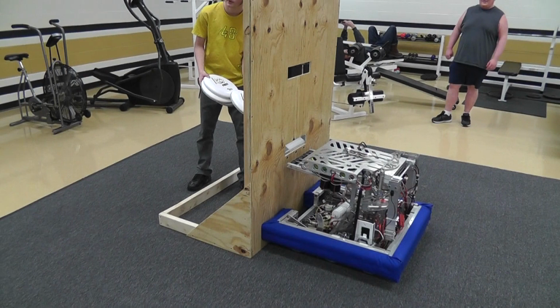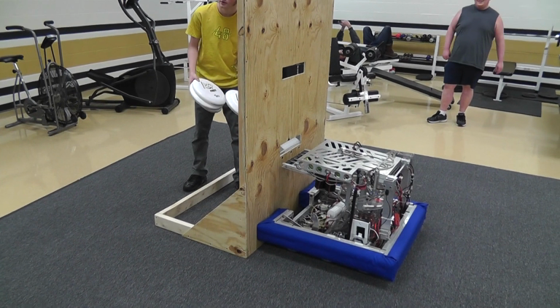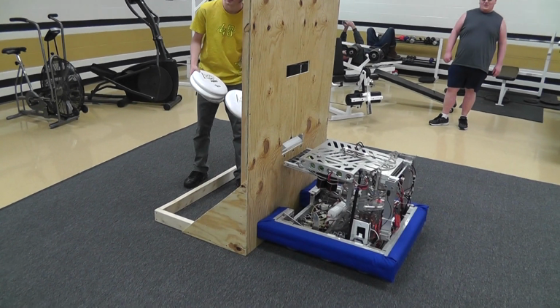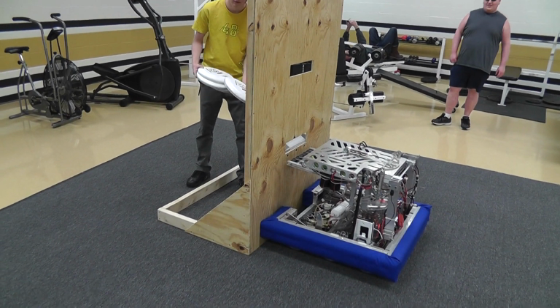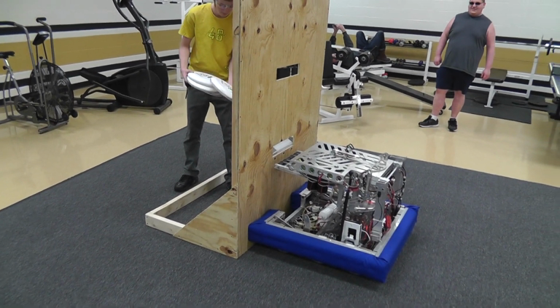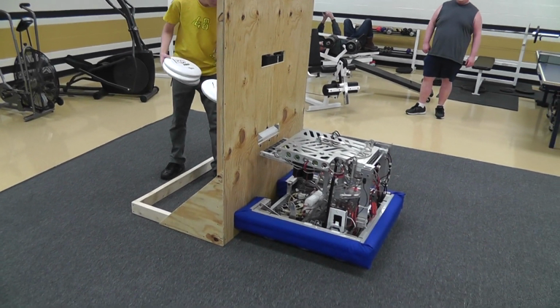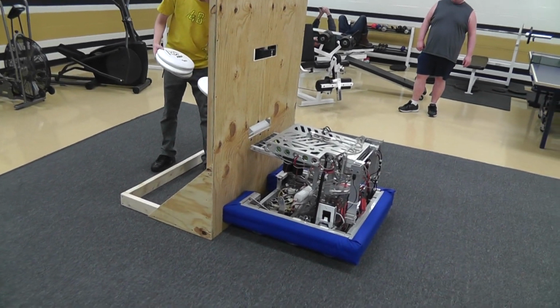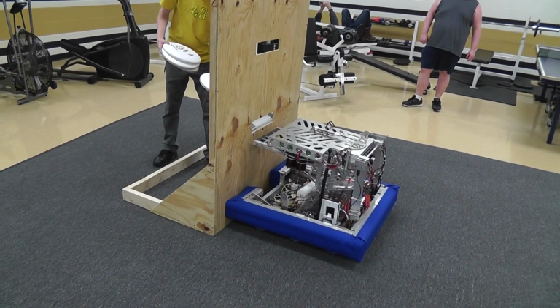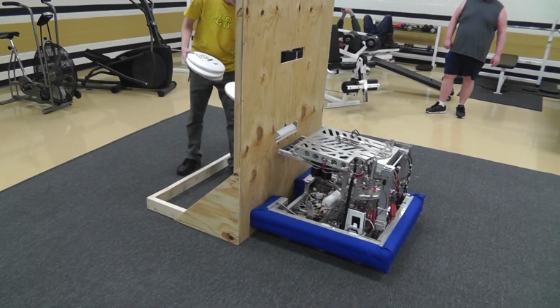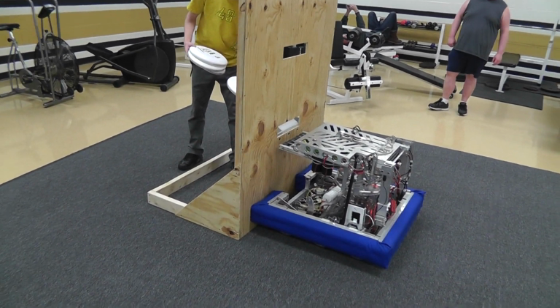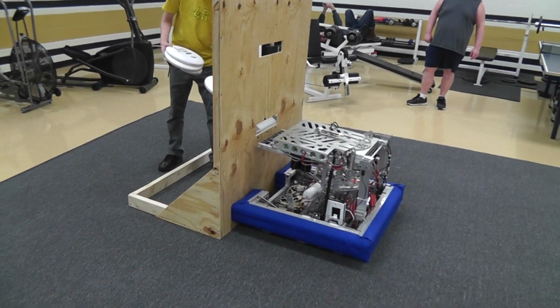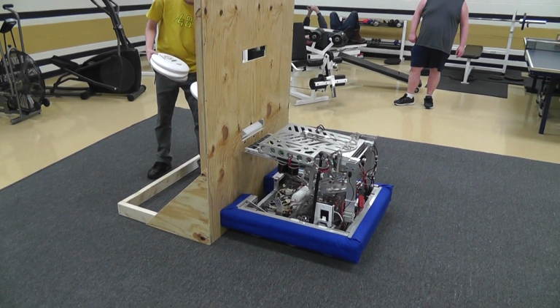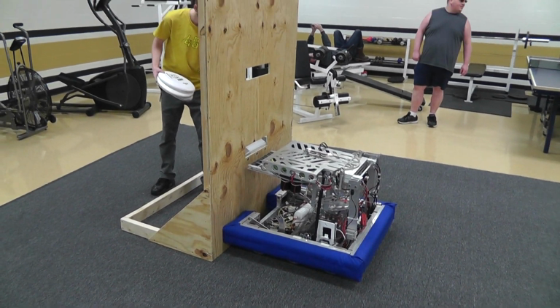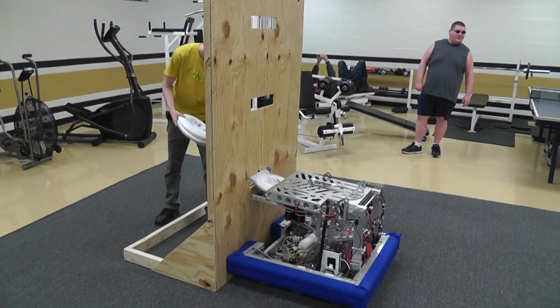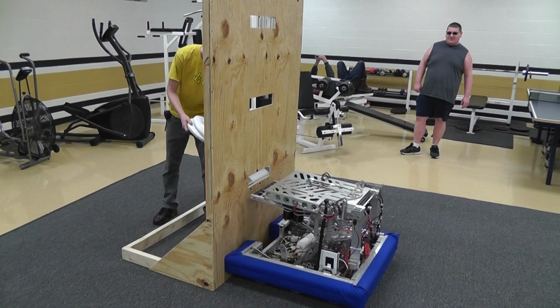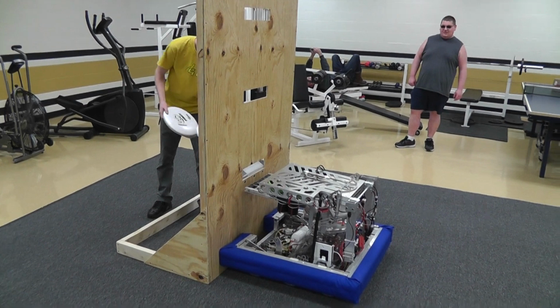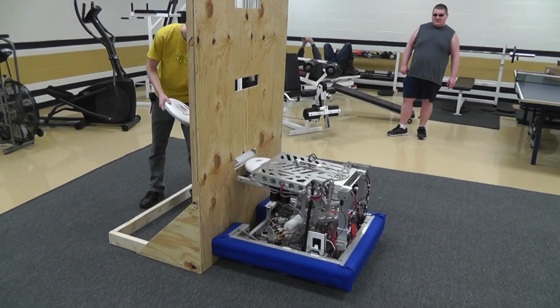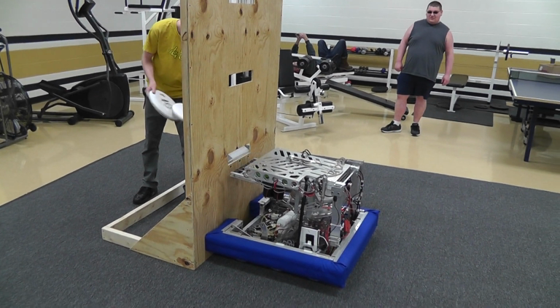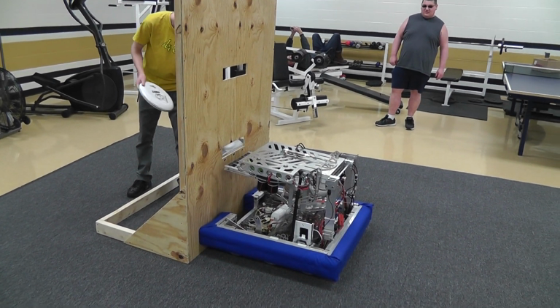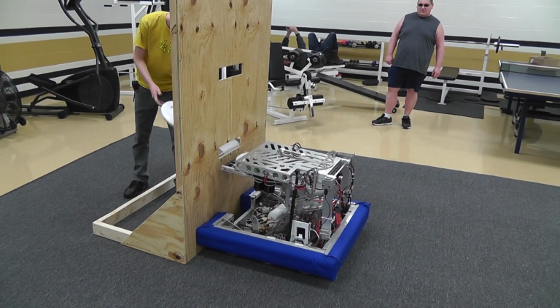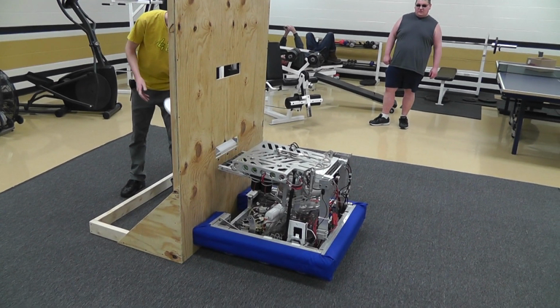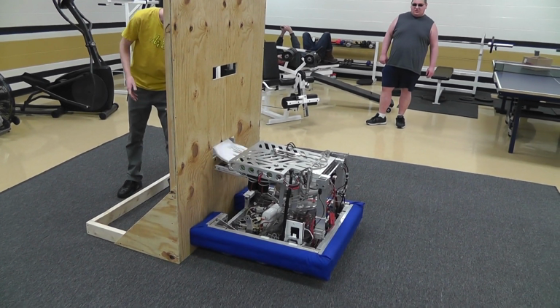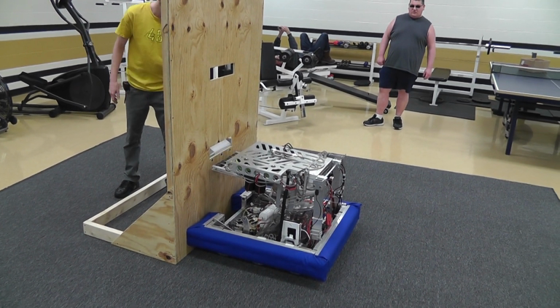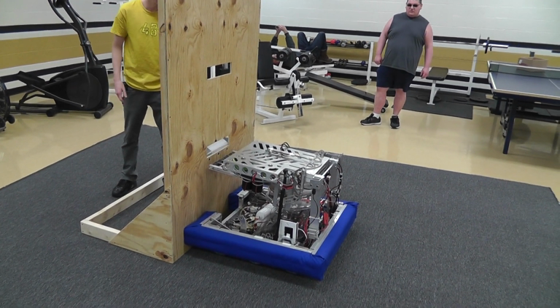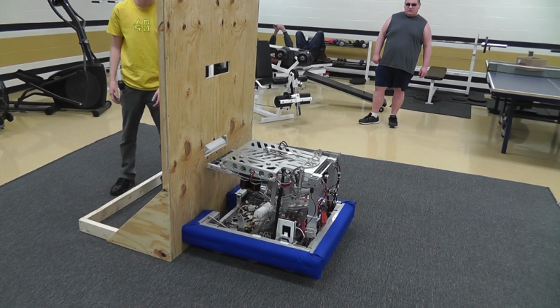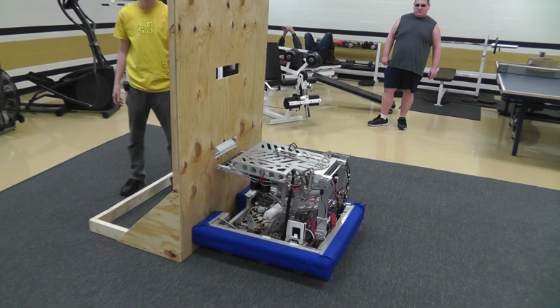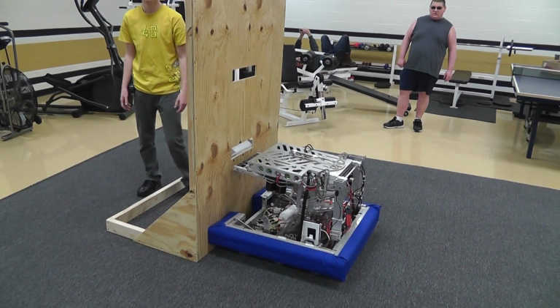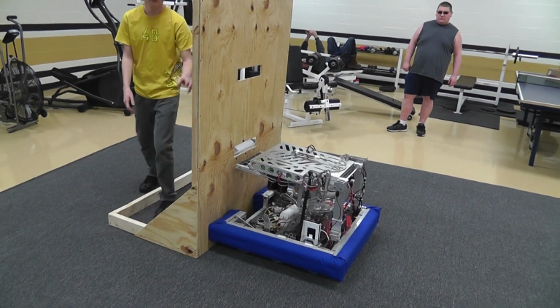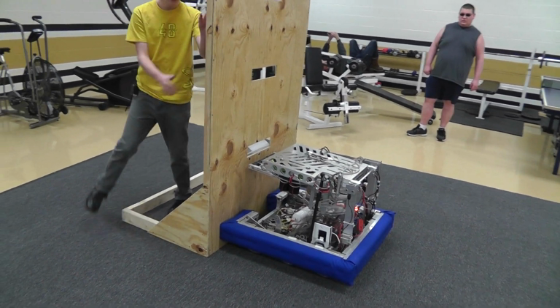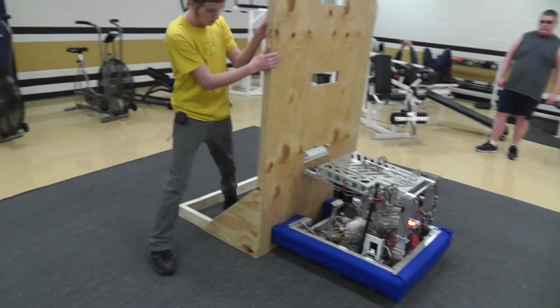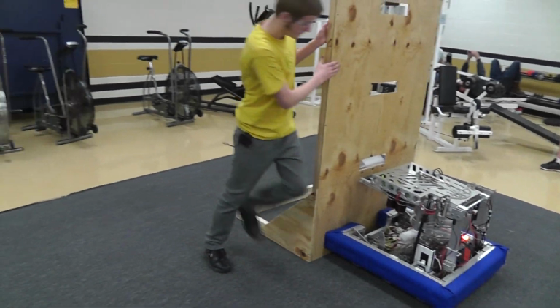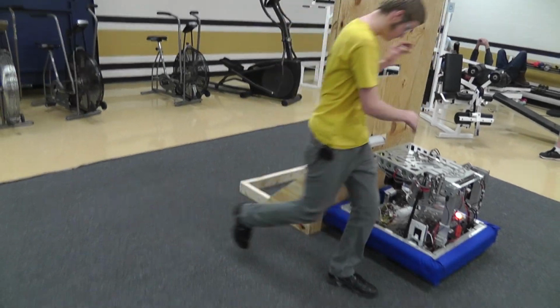All right, go ahead. Work on it. Just hold it on and run it. Go ahead. Okay, come around and take them out. Disable the robot, please.